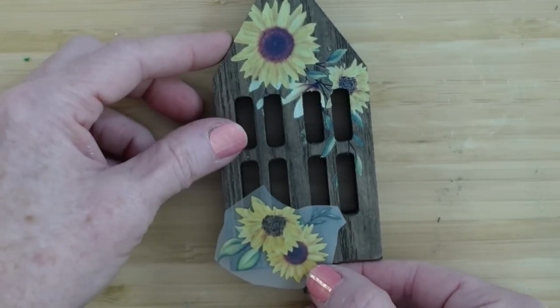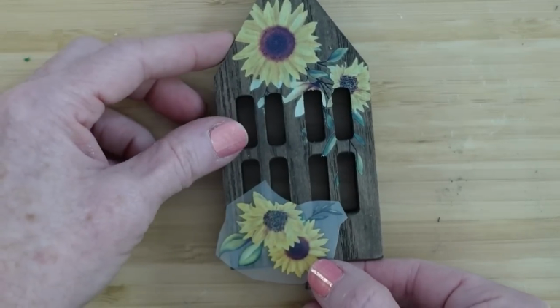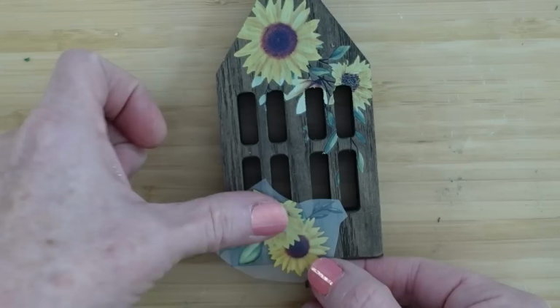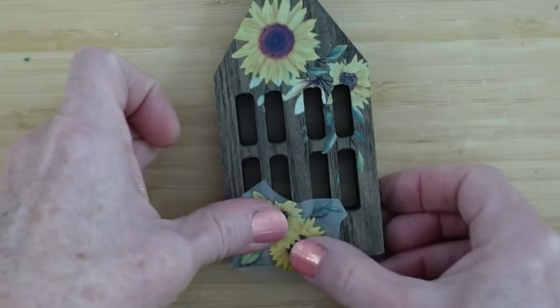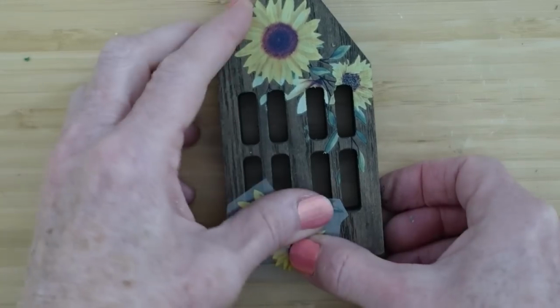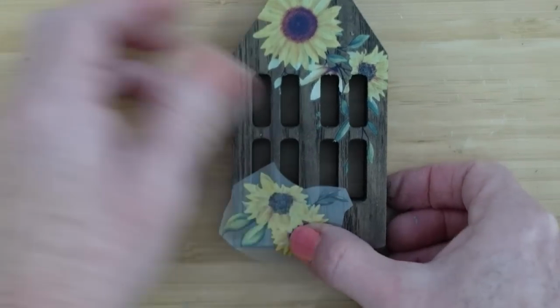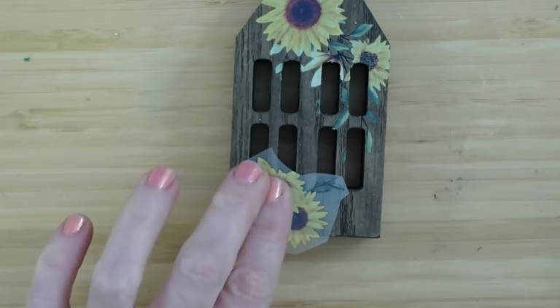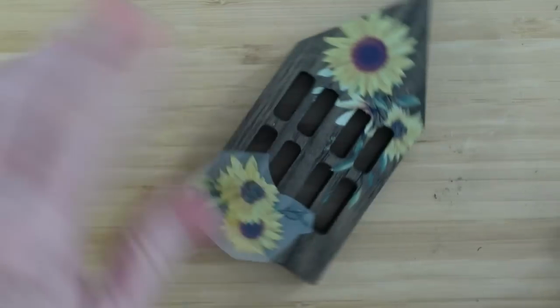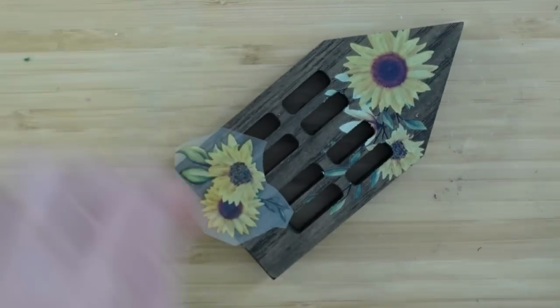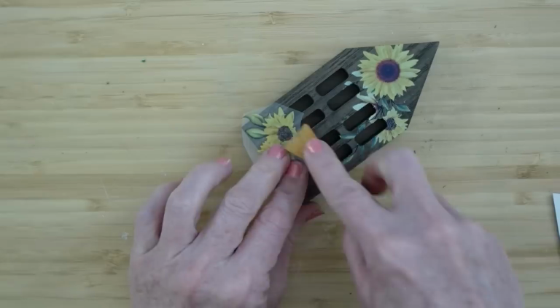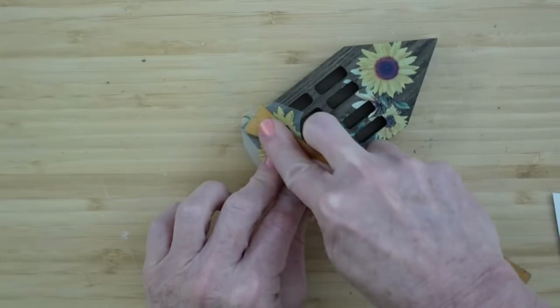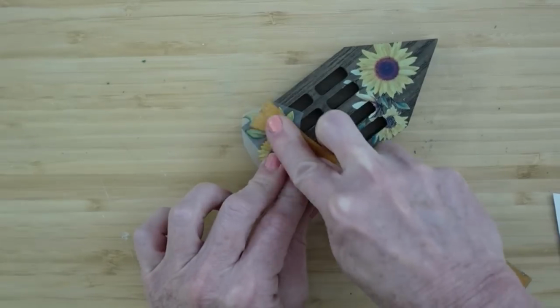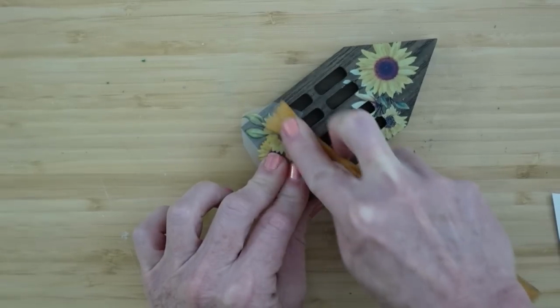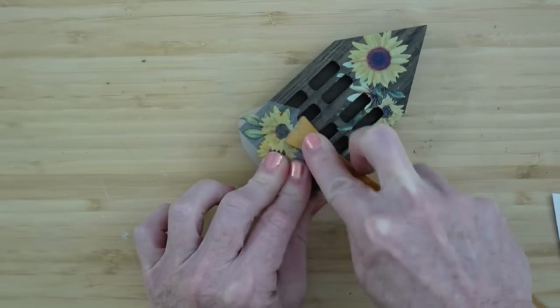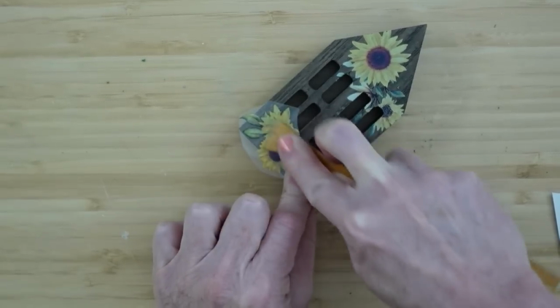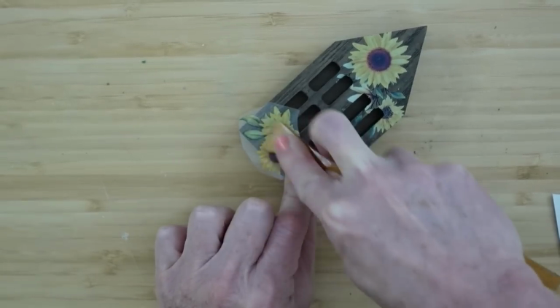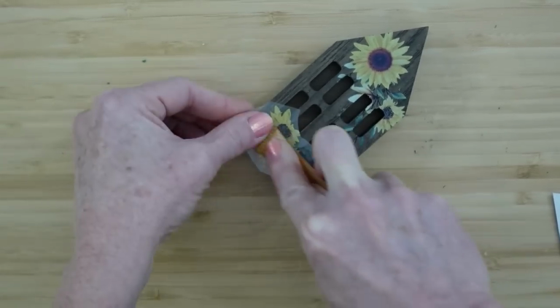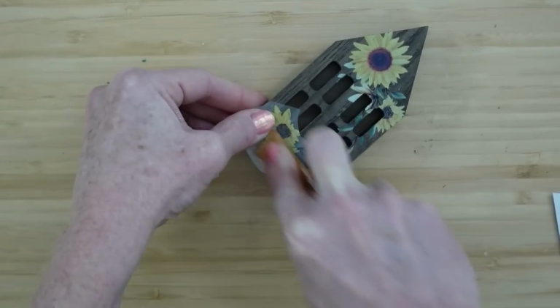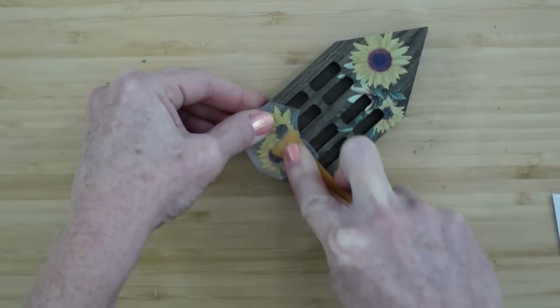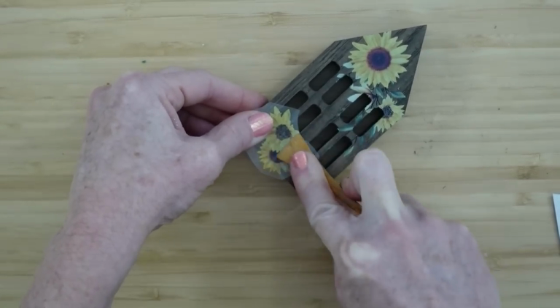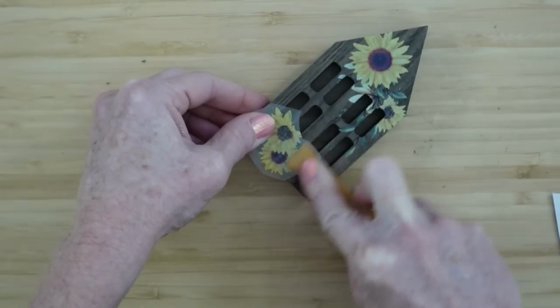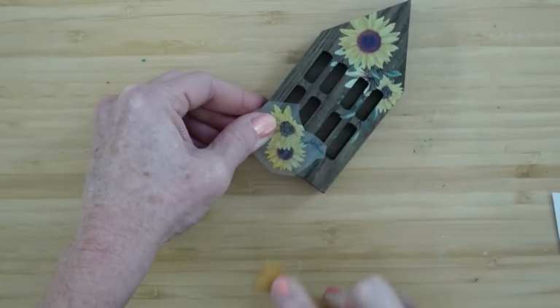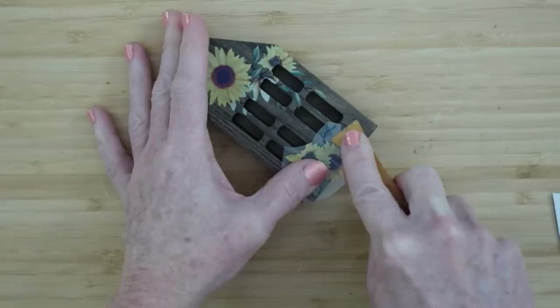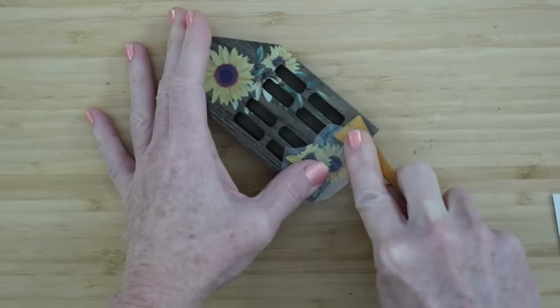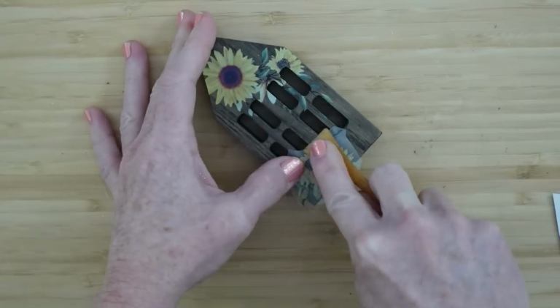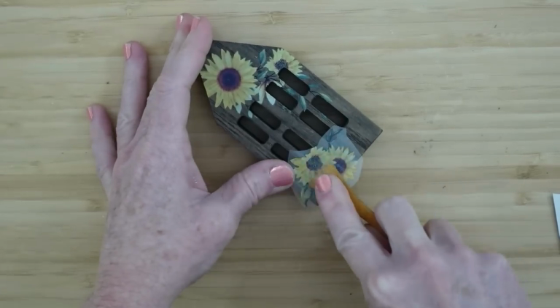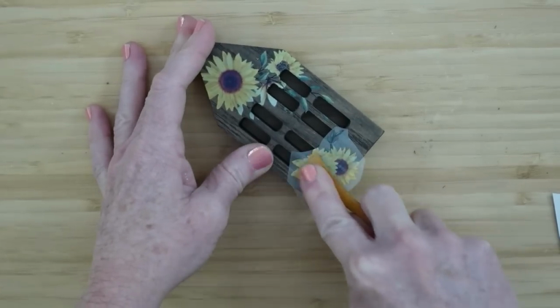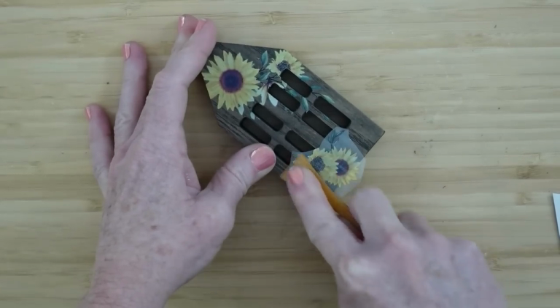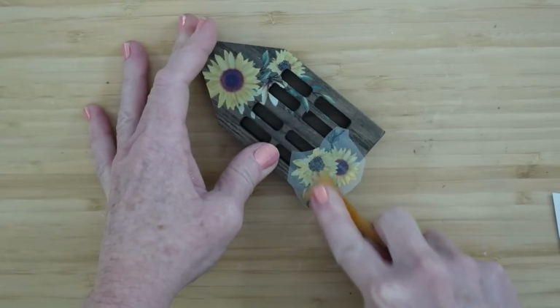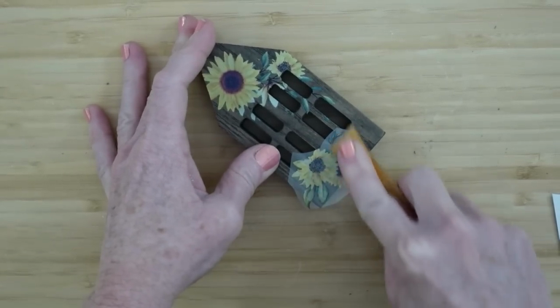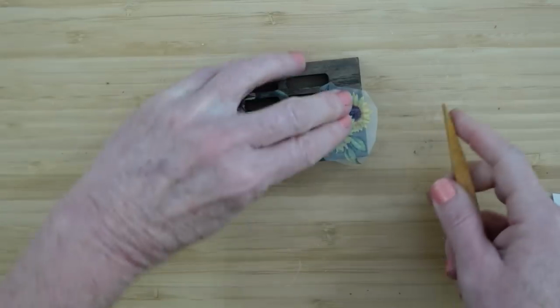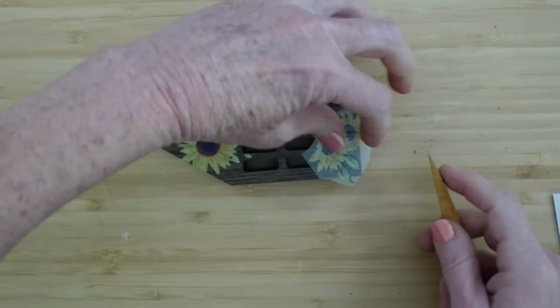Since this house is kind of big, we're going to go ahead and add some more to the bottom to make her unique and special. And do it the exact same way as we did the other little things.